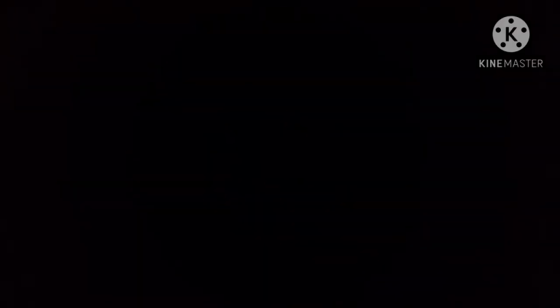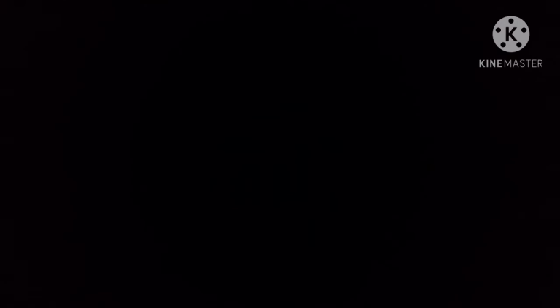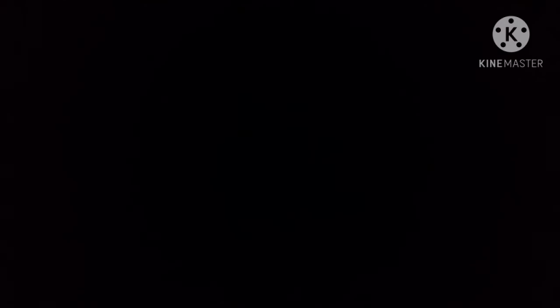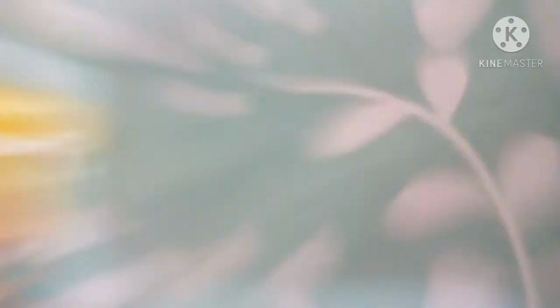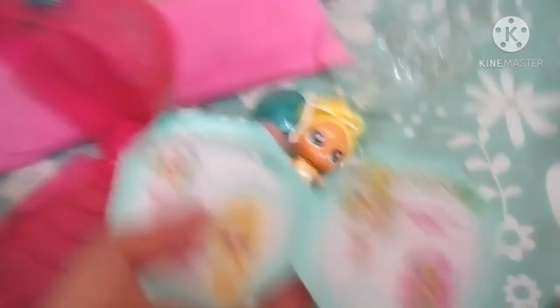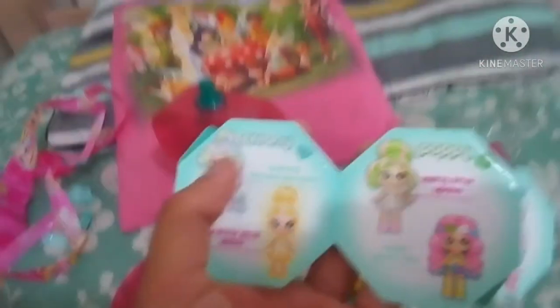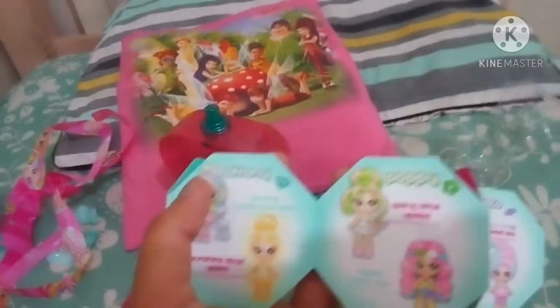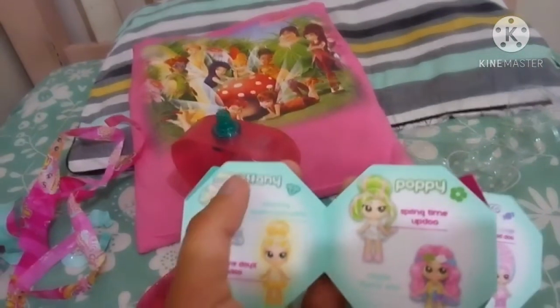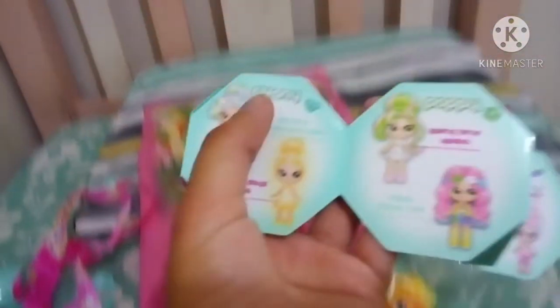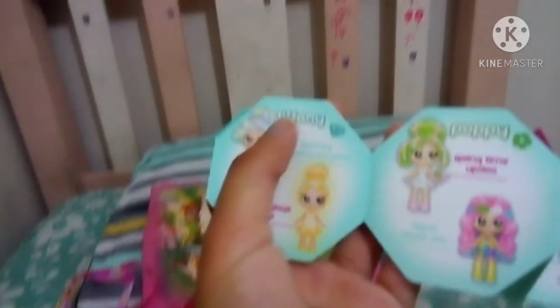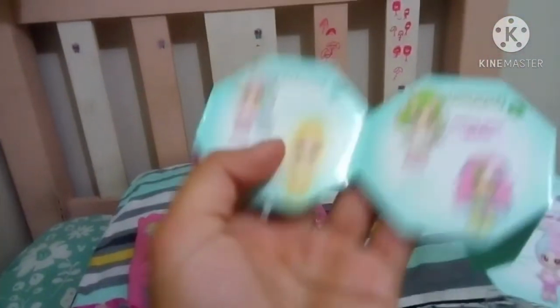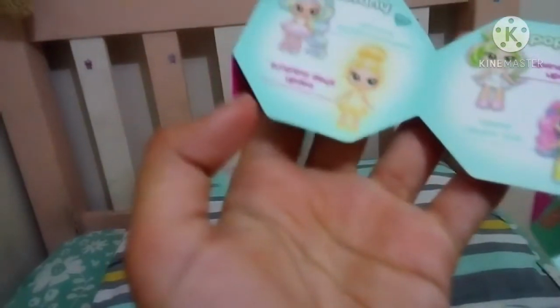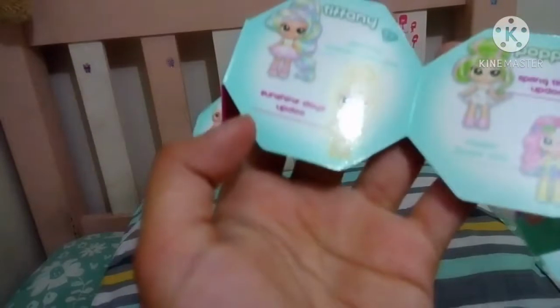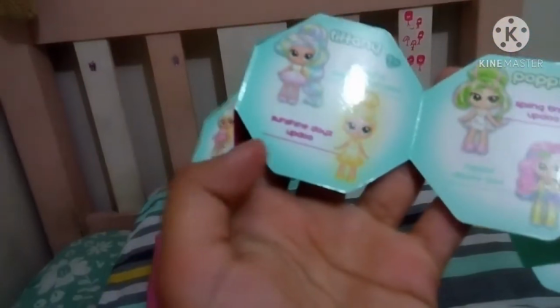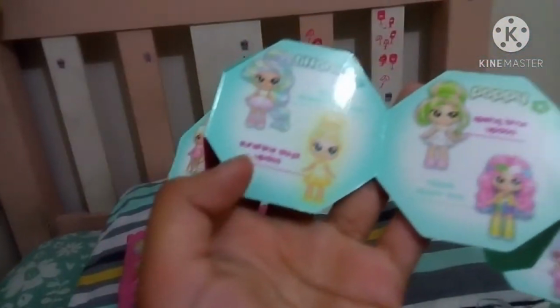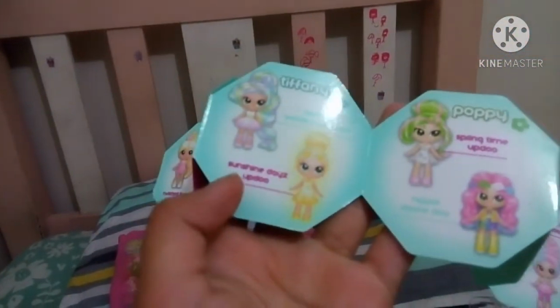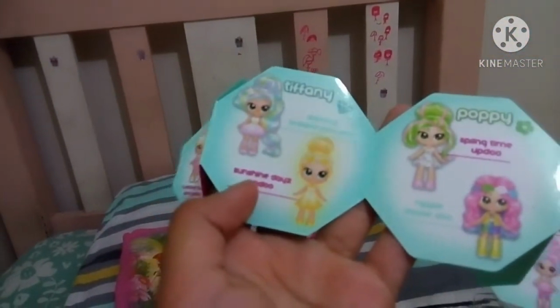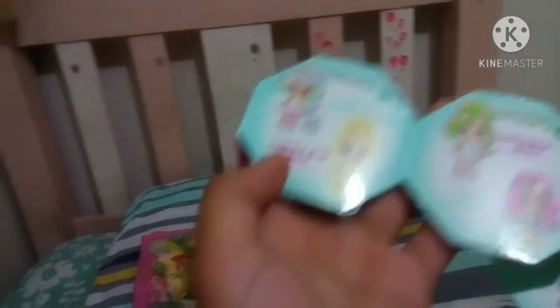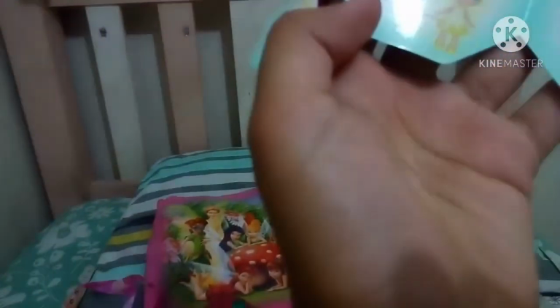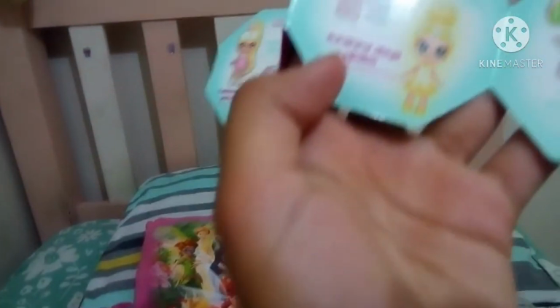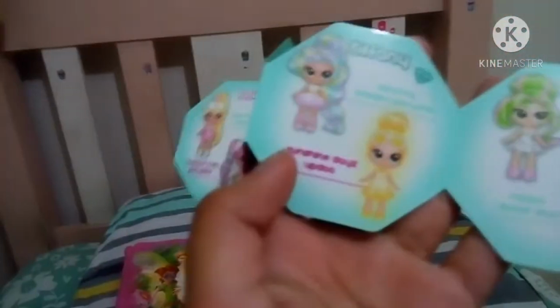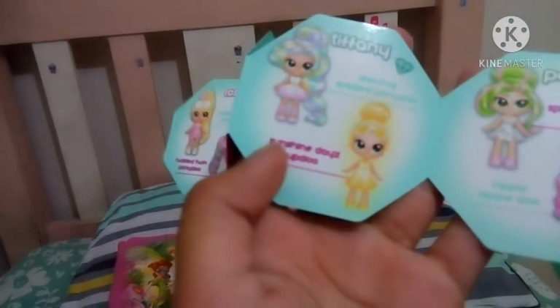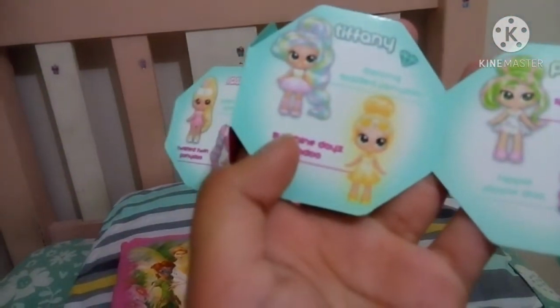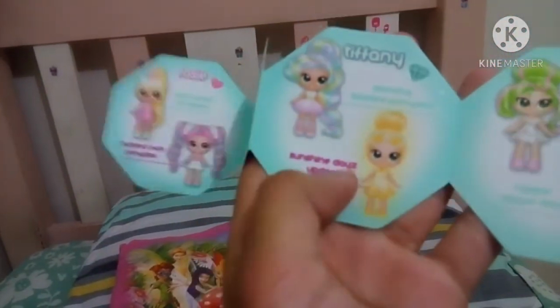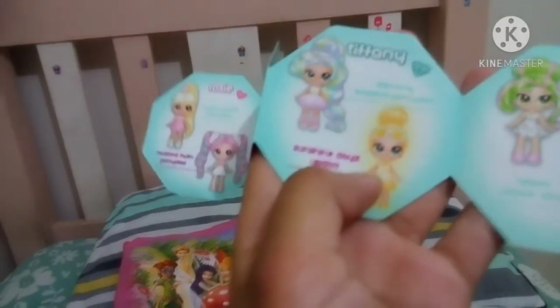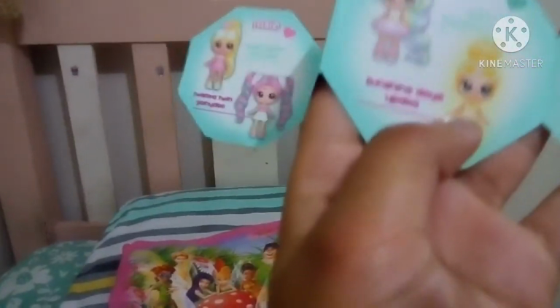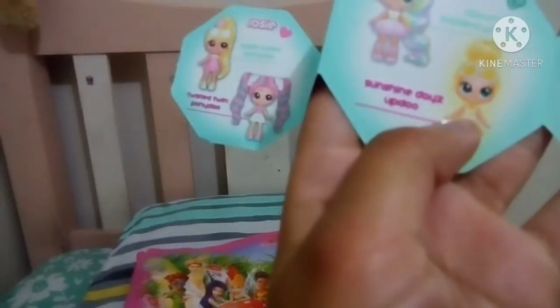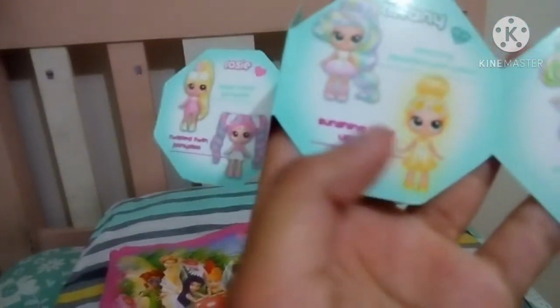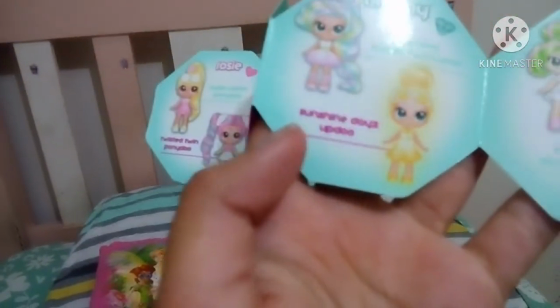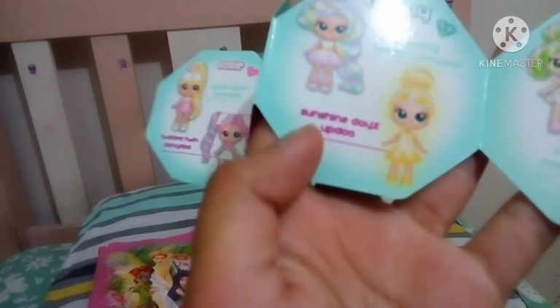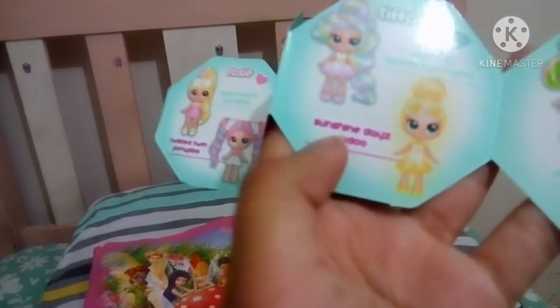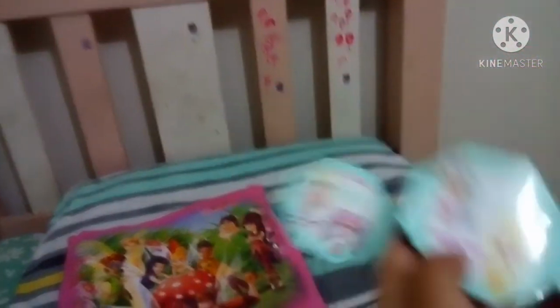And we have the collector guide right here. Now let's see this guide. Oh look, we have this girl right here. We got Tiffany. So we have this right here. This is Tiffany. It said sunshine days updo.